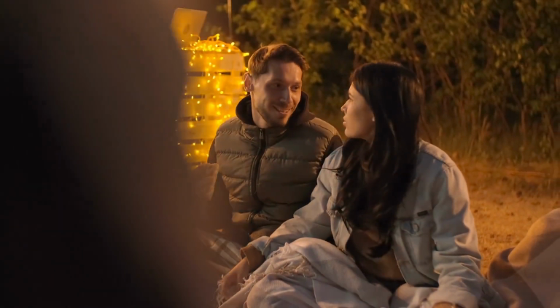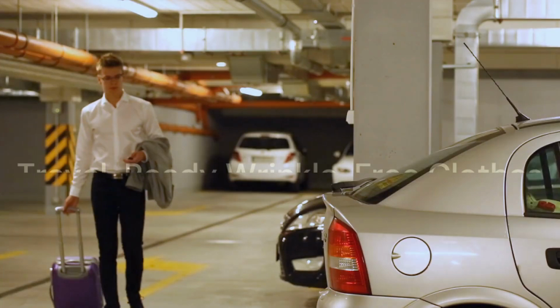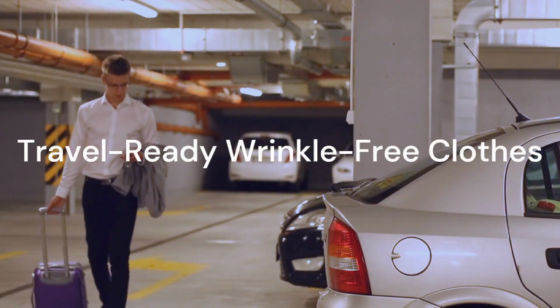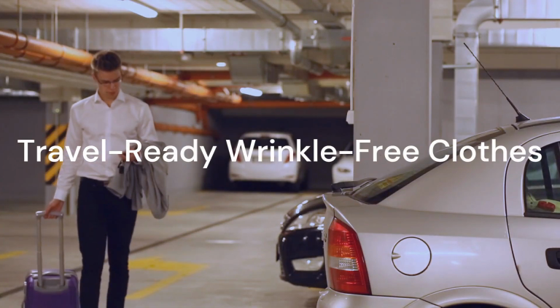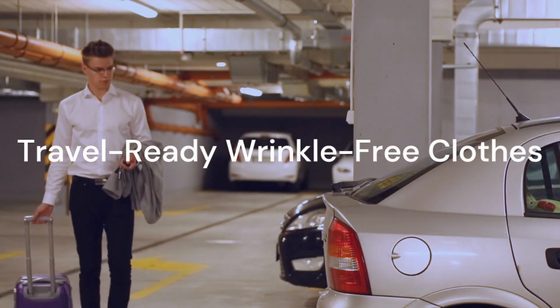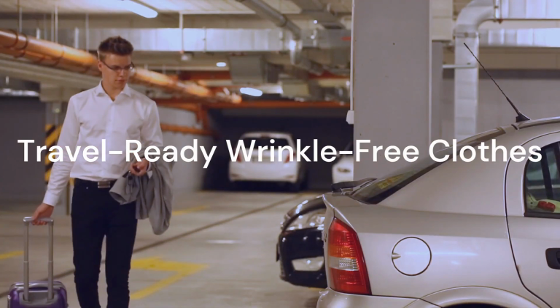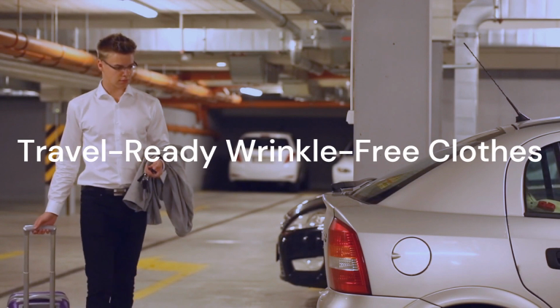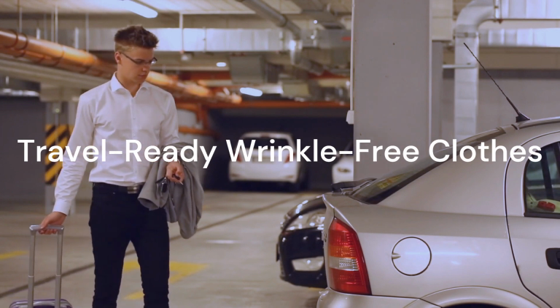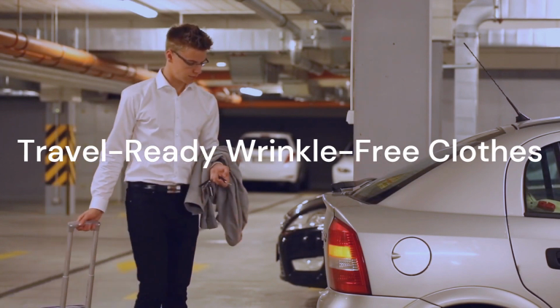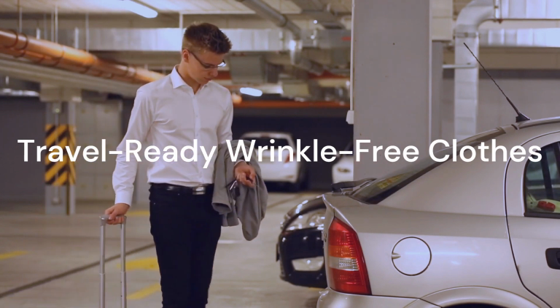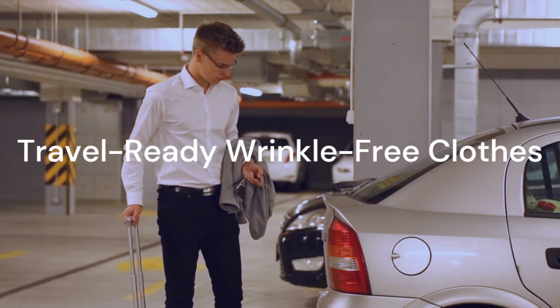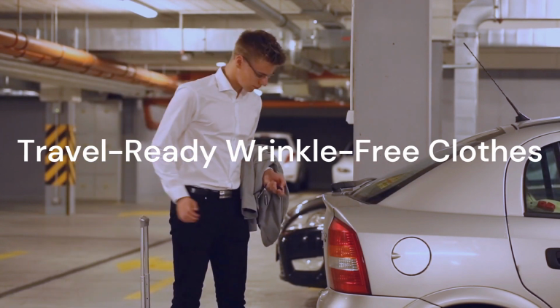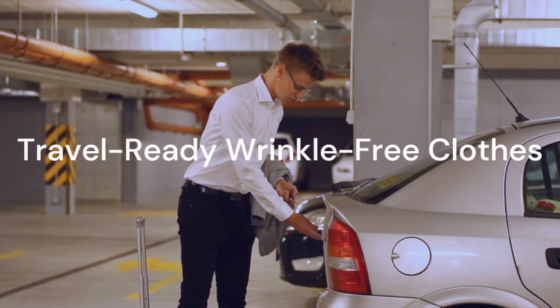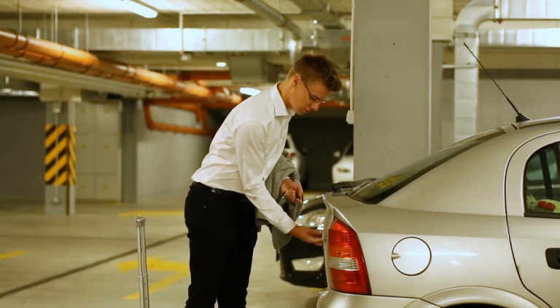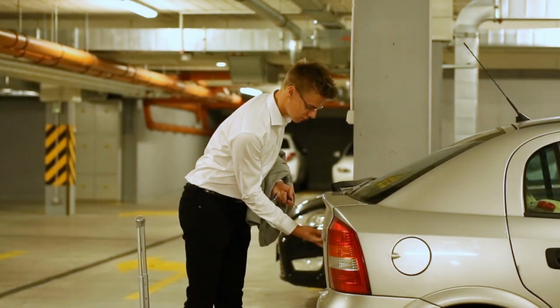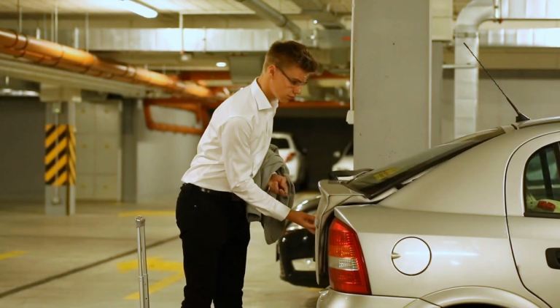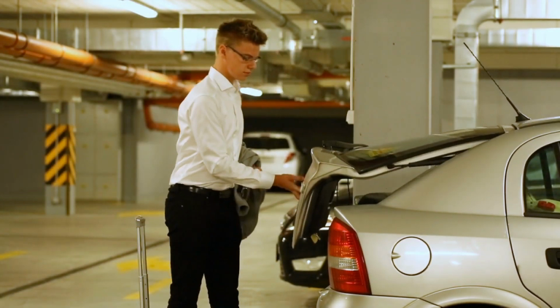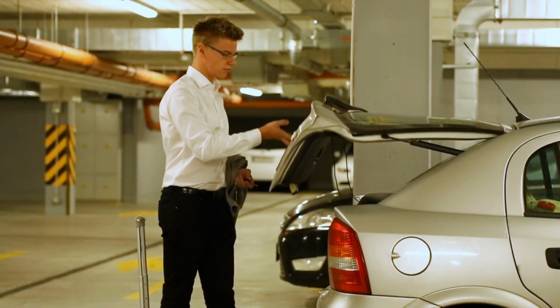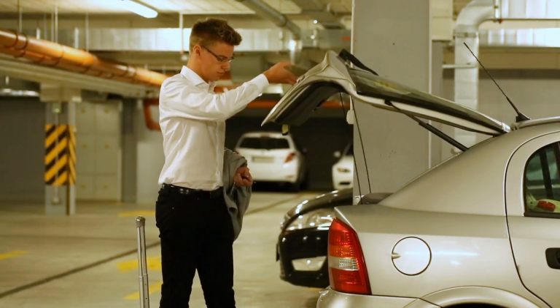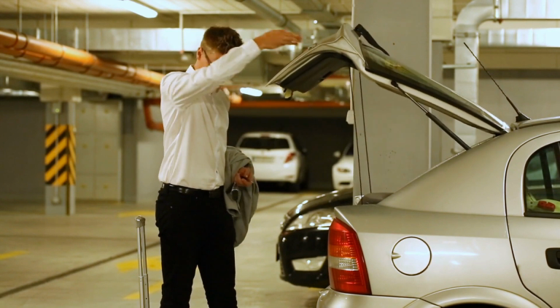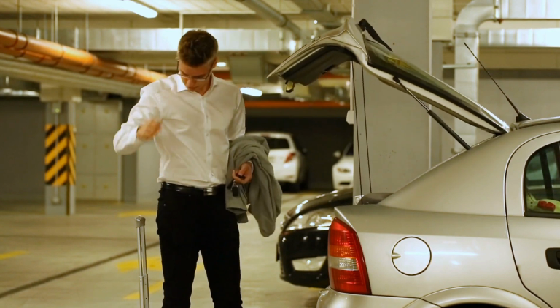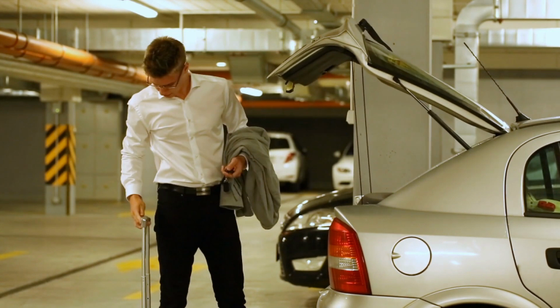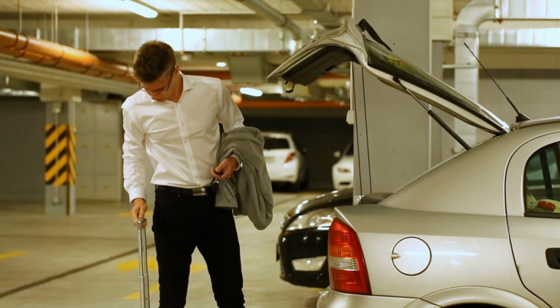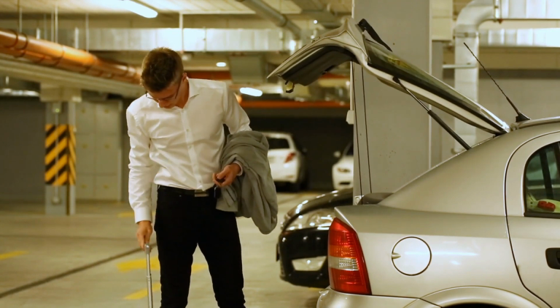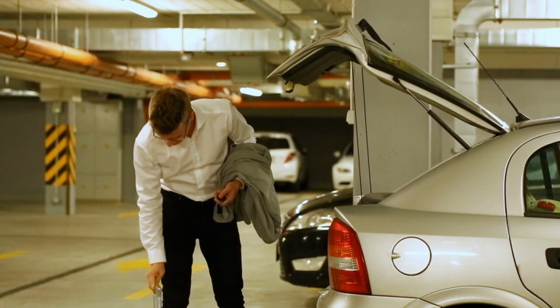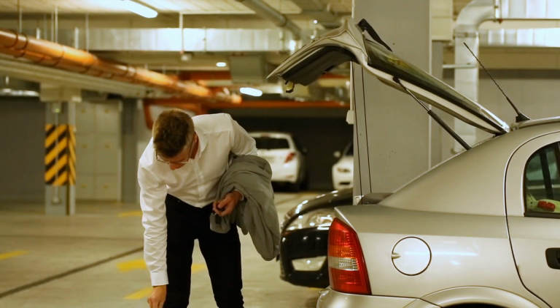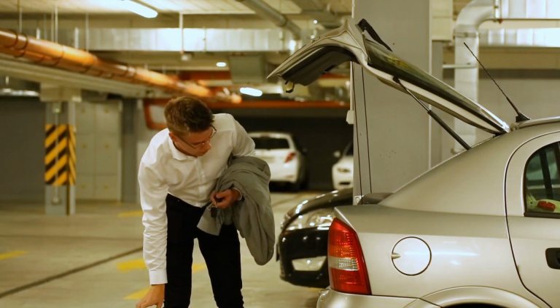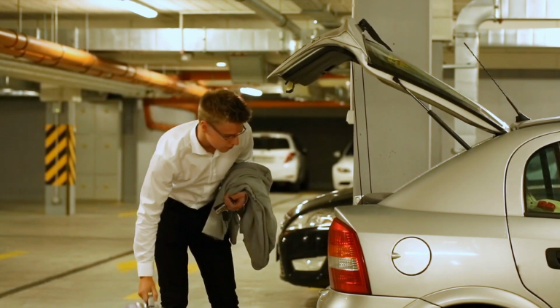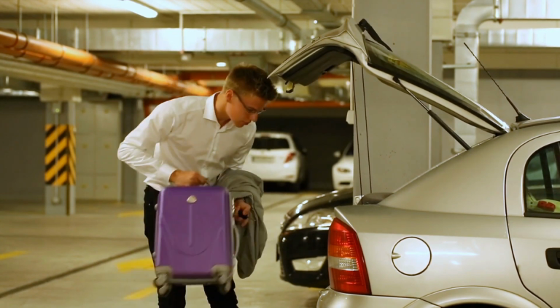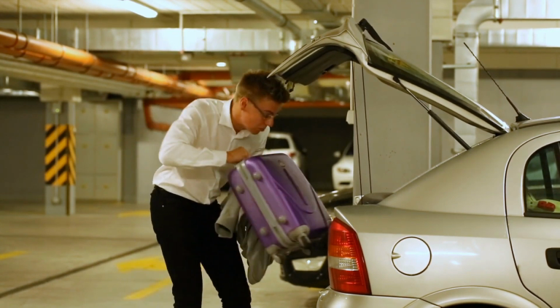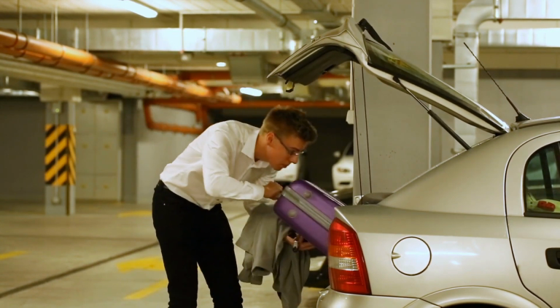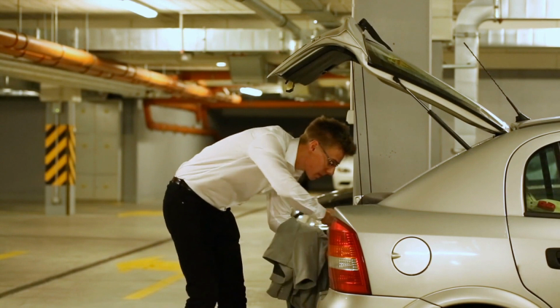Packing for a trip? Optimize your suitcase space by placing clothes in garbage bags. These bags act as a barrier, preventing wrinkles and keeping your clothes neat and organized throughout your journey. Say goodbye to suitcase chaos.